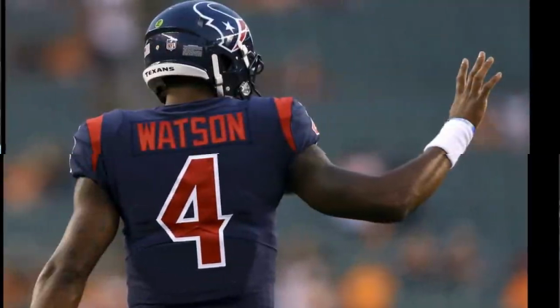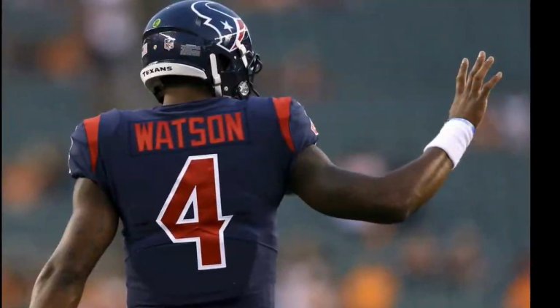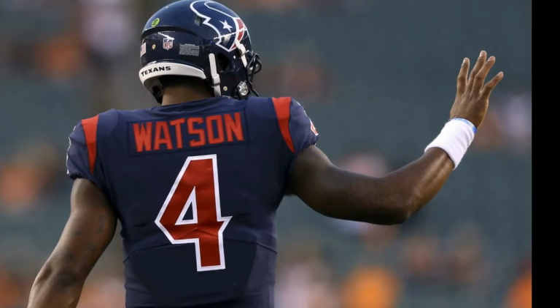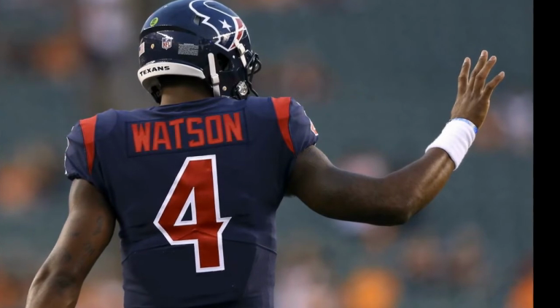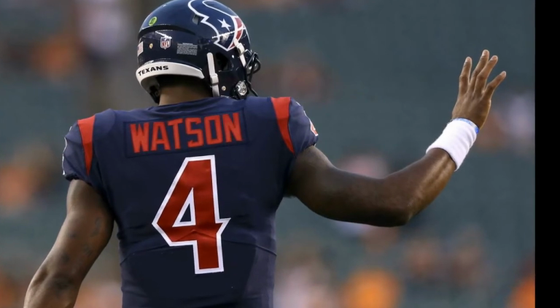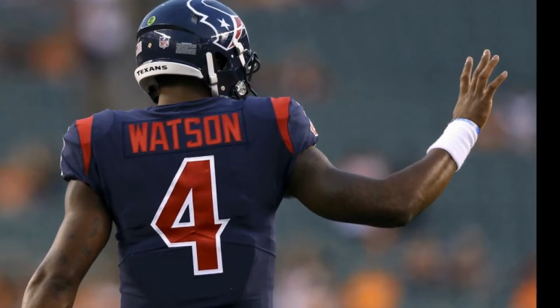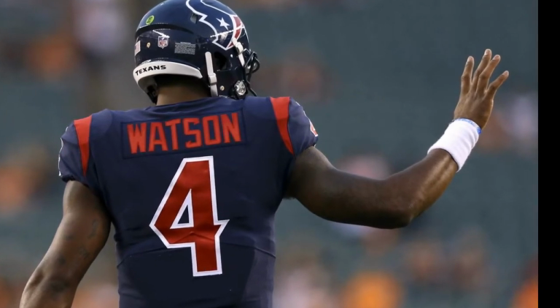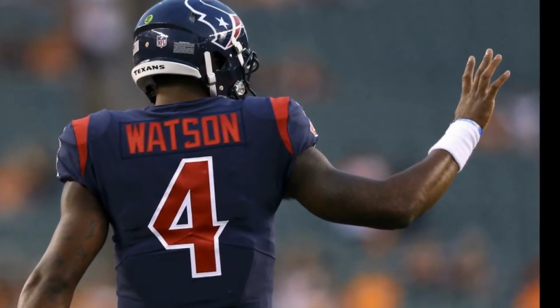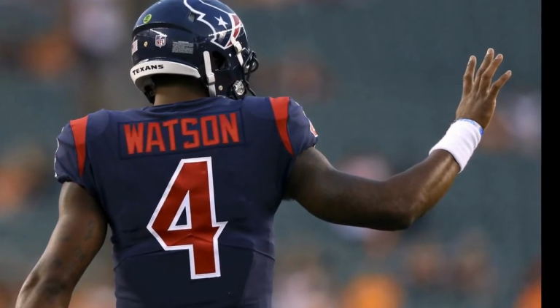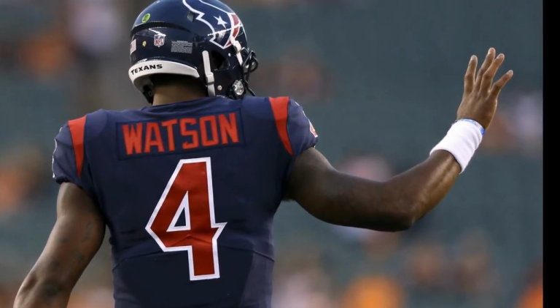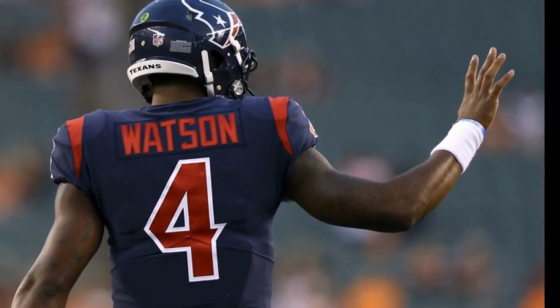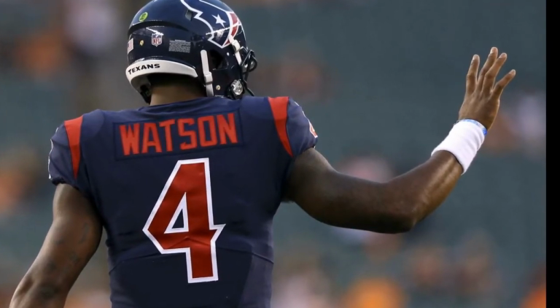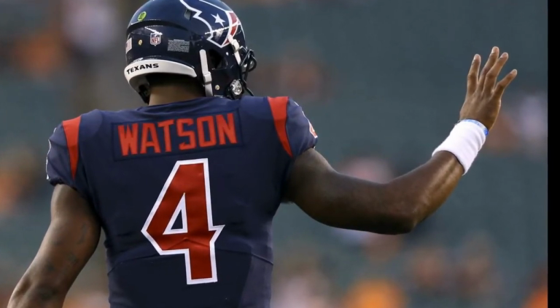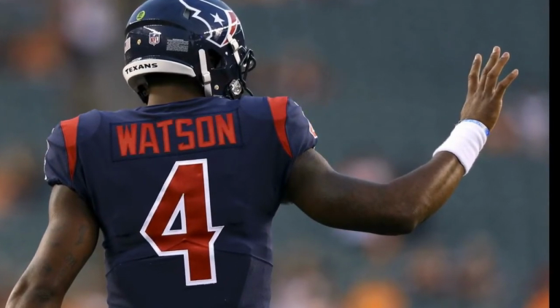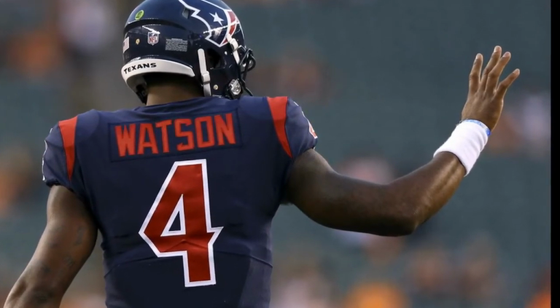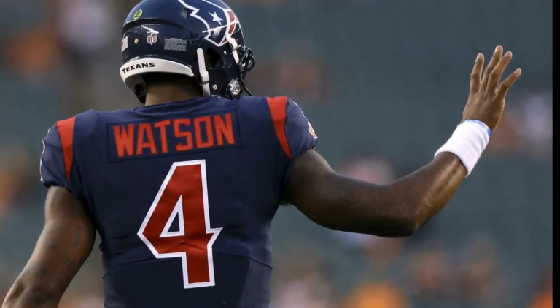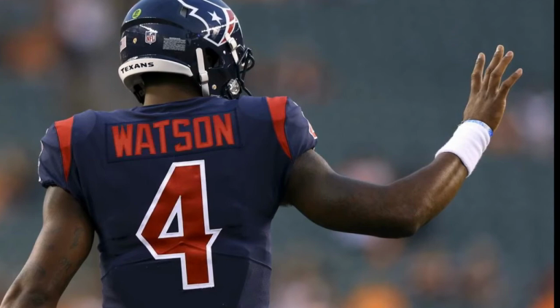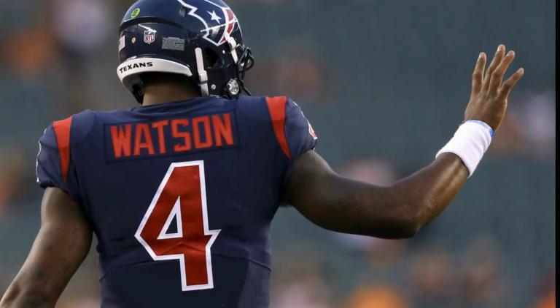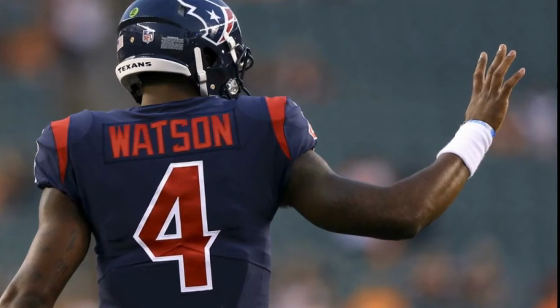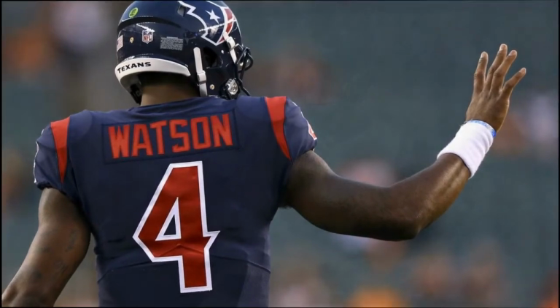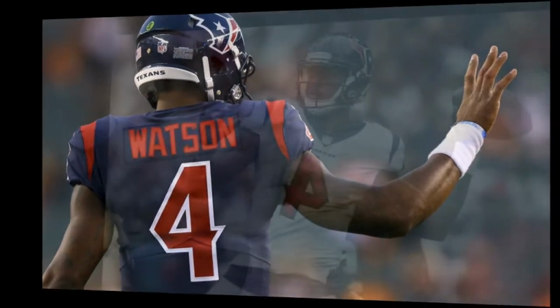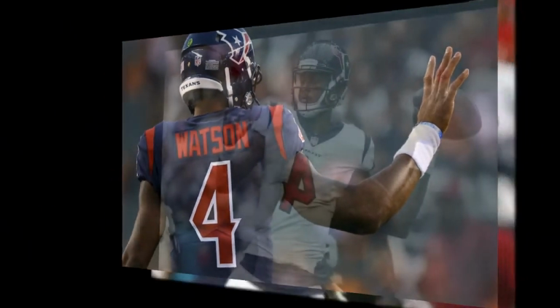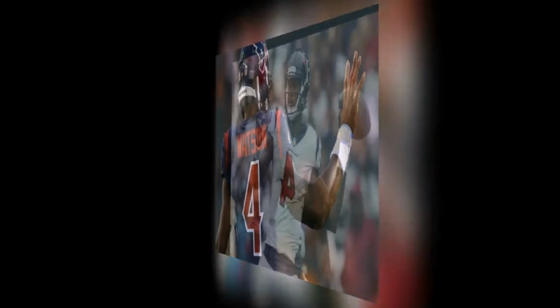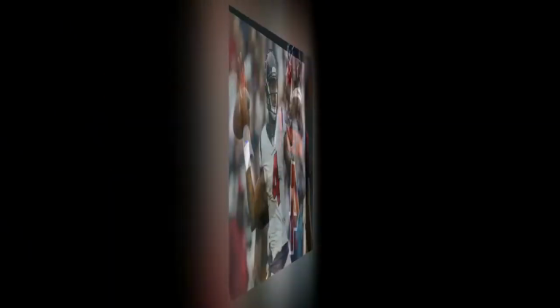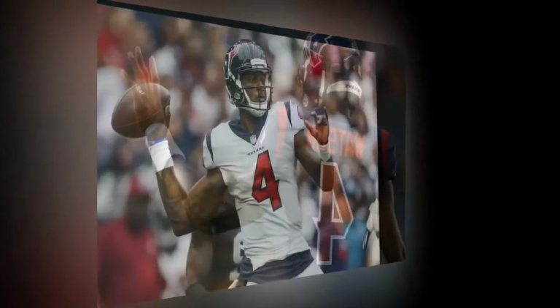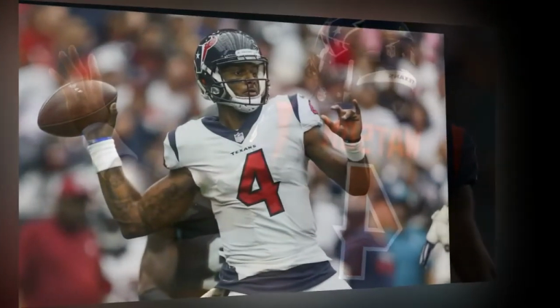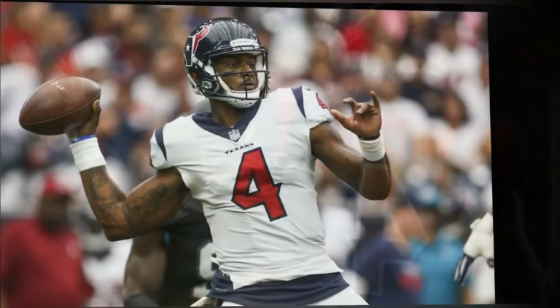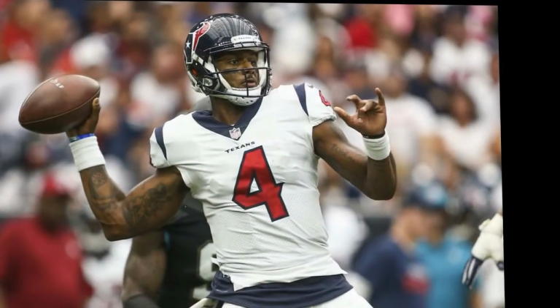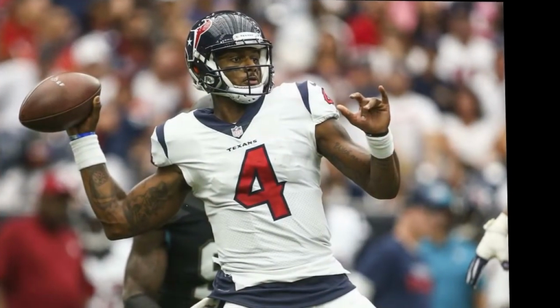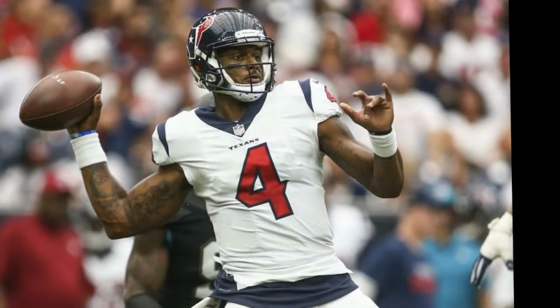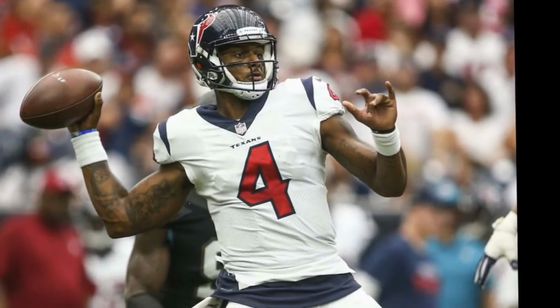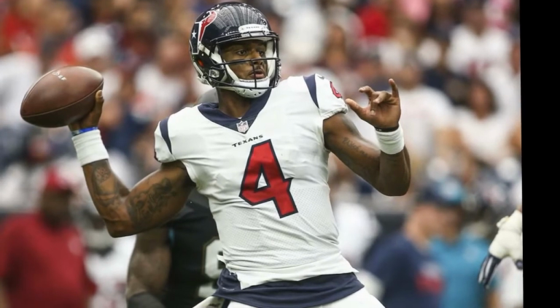Third quarter: Texans 10, Bengals 9. The Bengals offense finally showed life in their first drive of the second half, with Dalton marching the team down the field and chewing up plenty of clock.